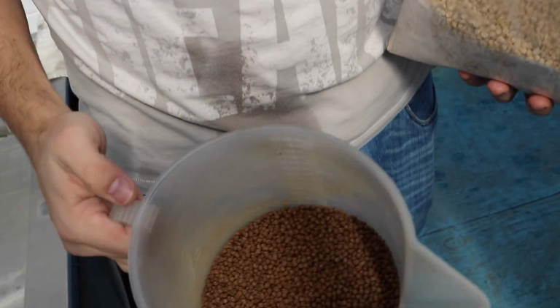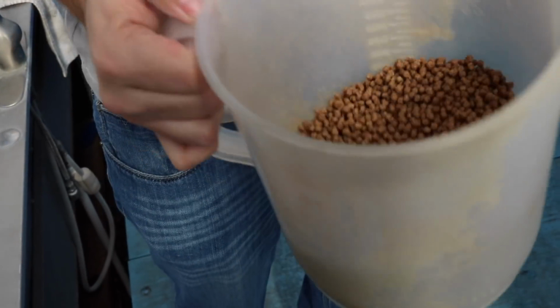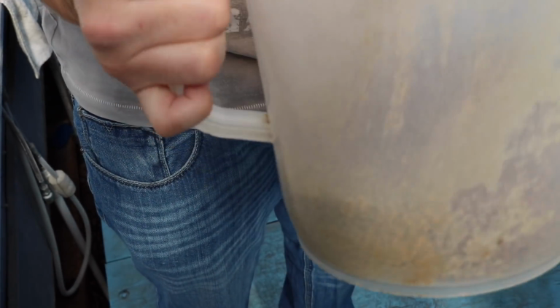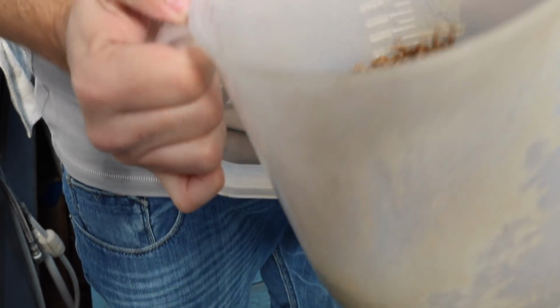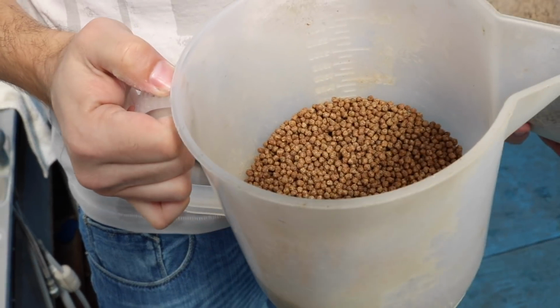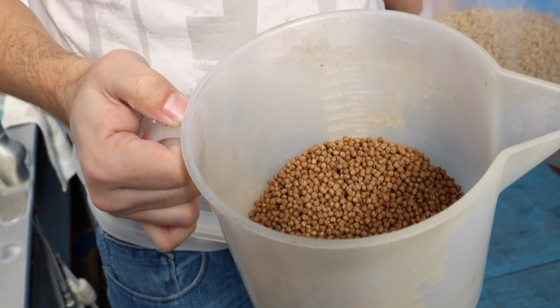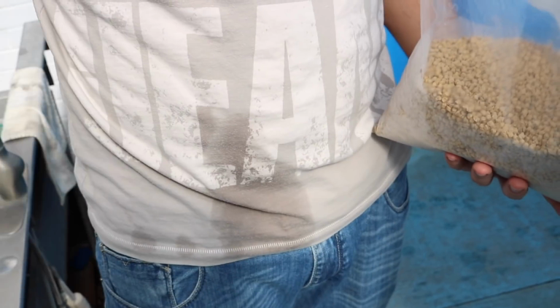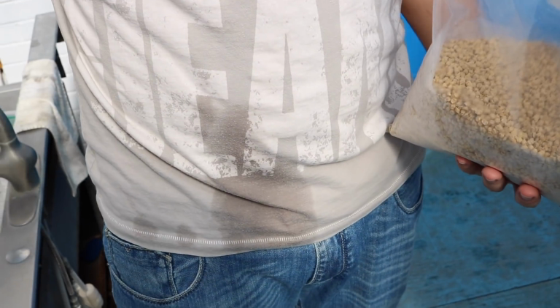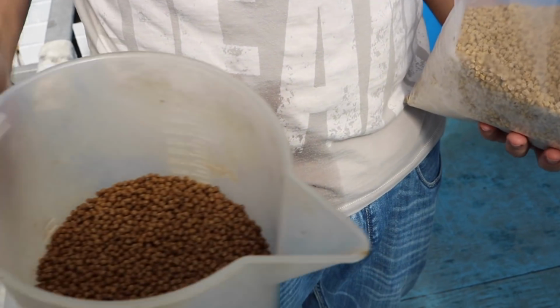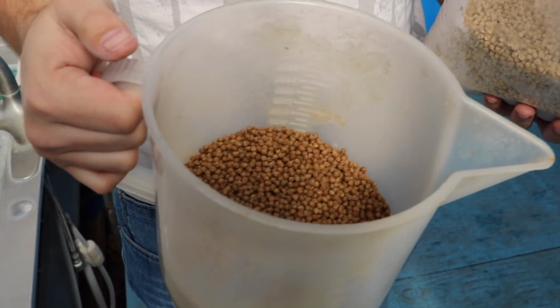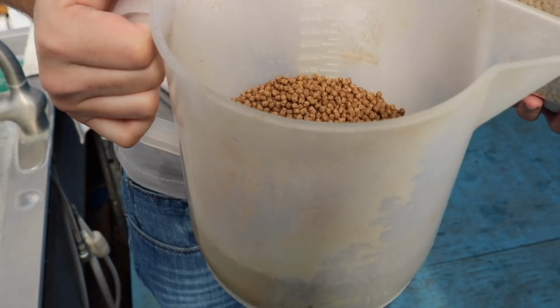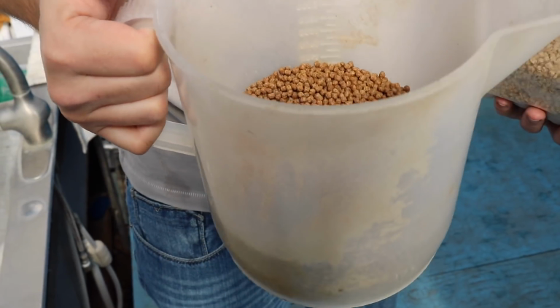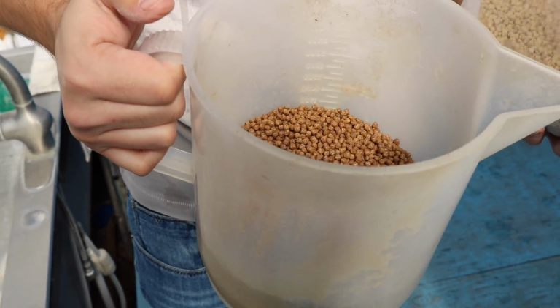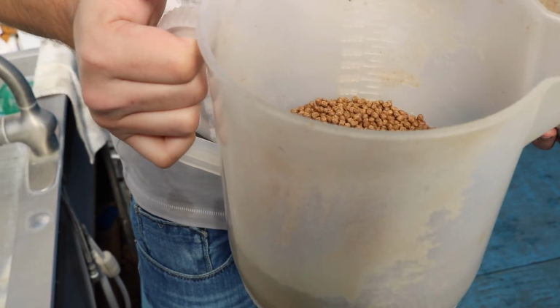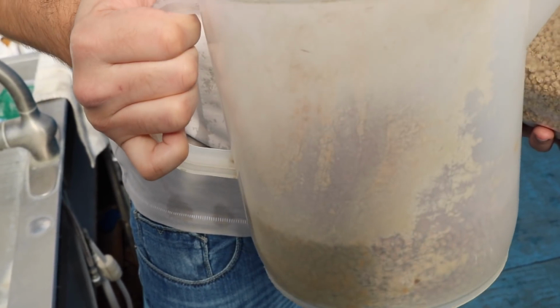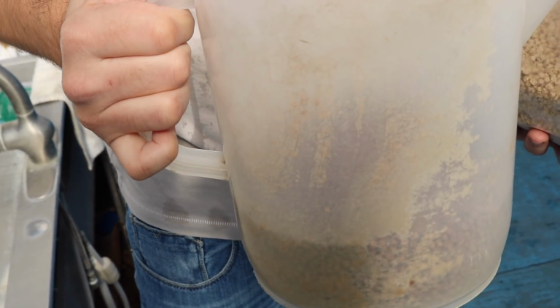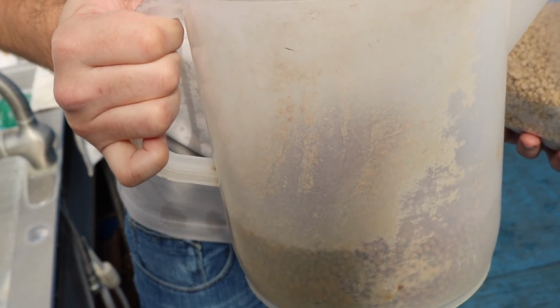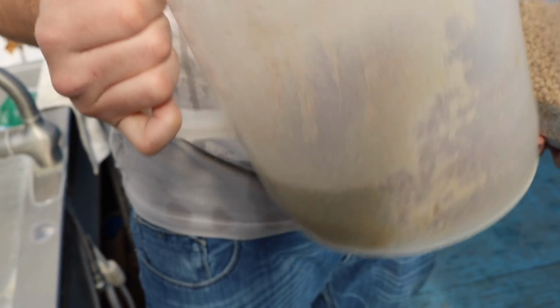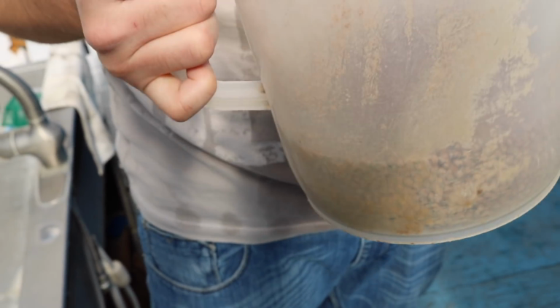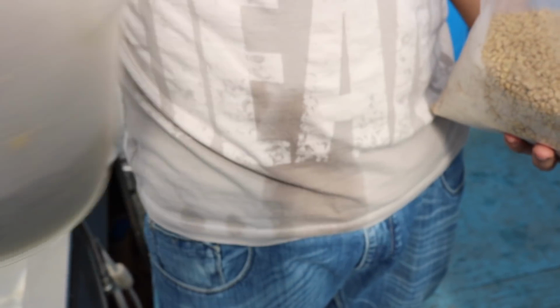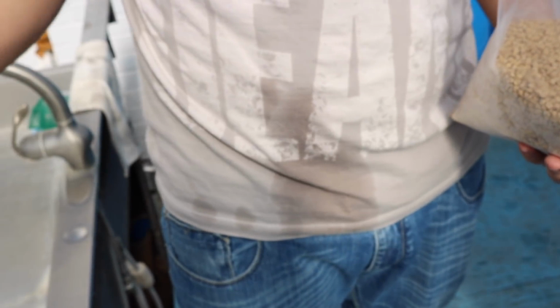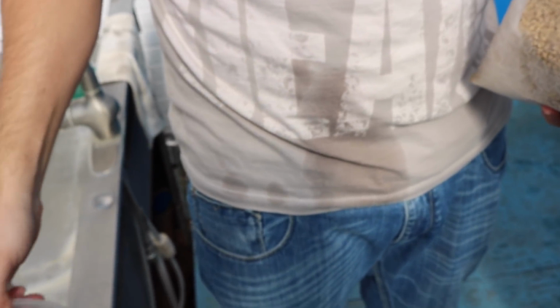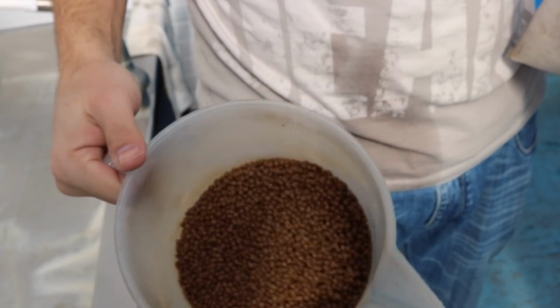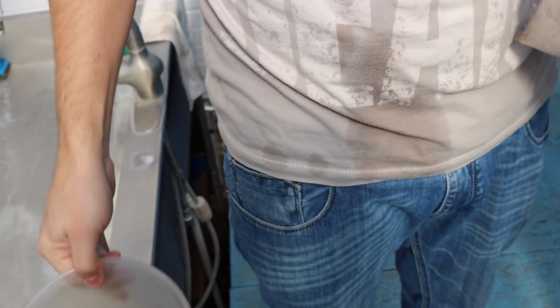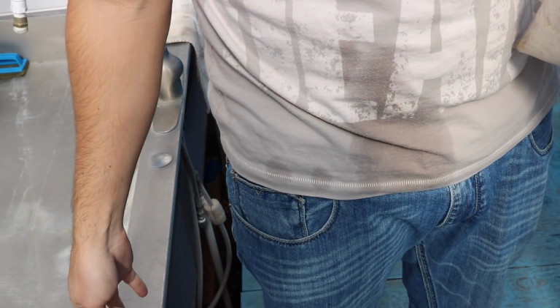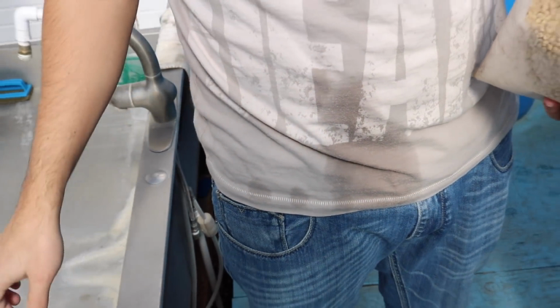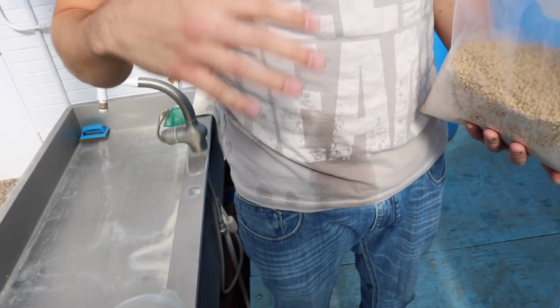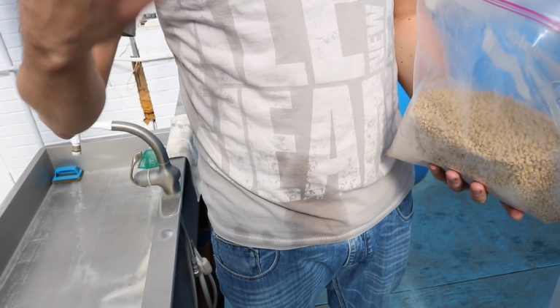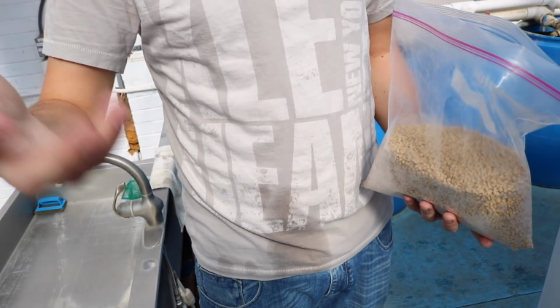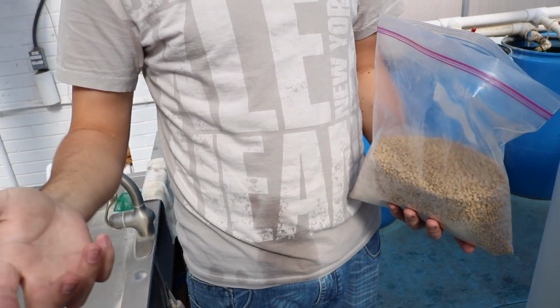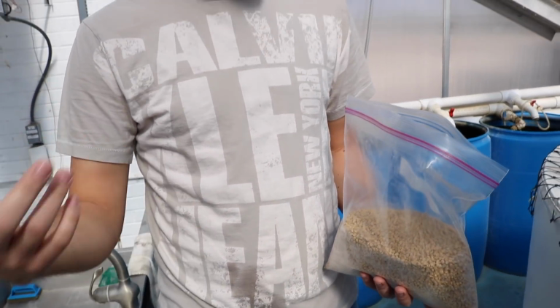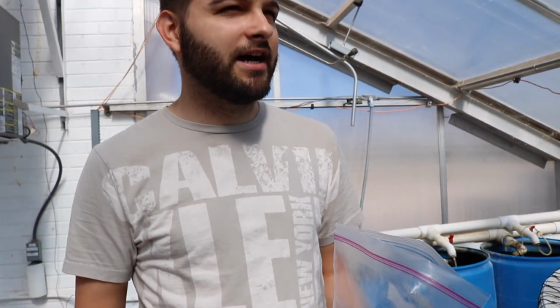This one is commercial — we buy this, and I think the brand is Star Milling. But for my experiments, I needed to formulate a special diet.